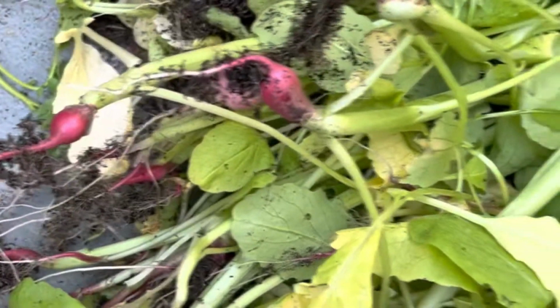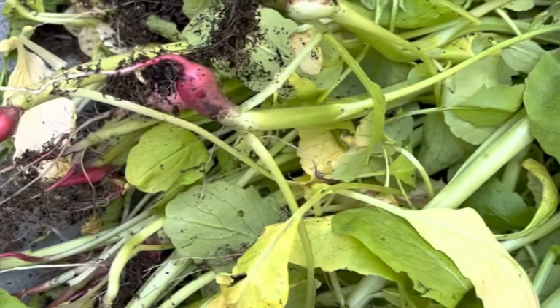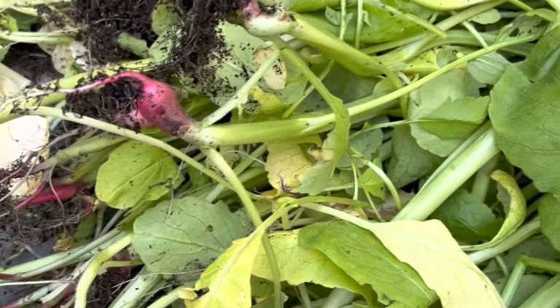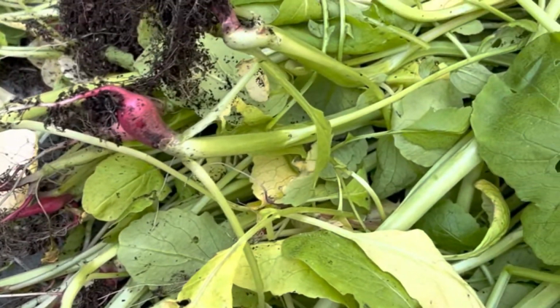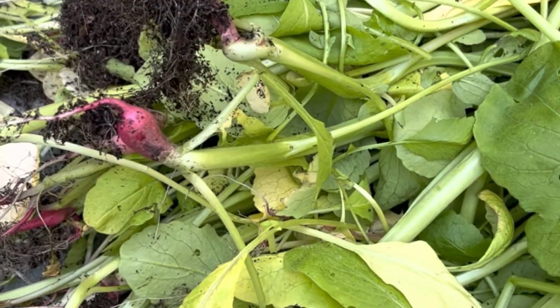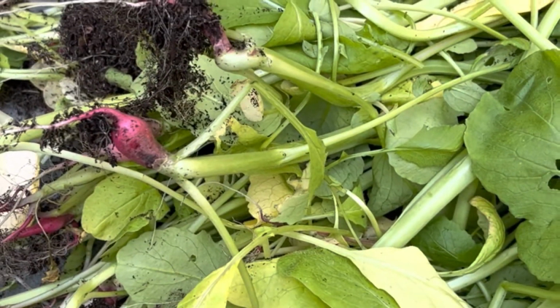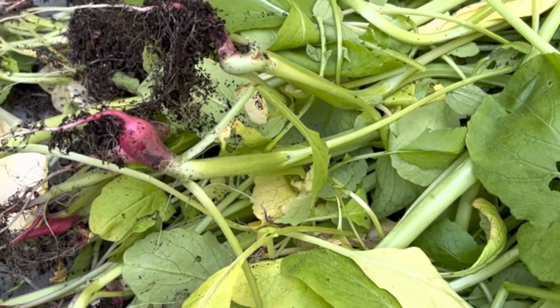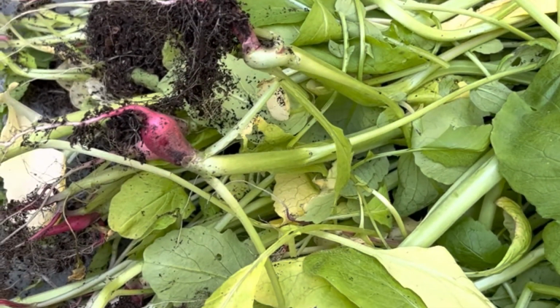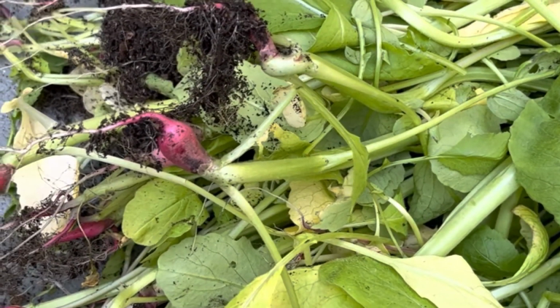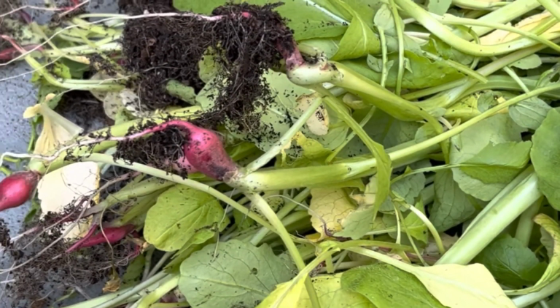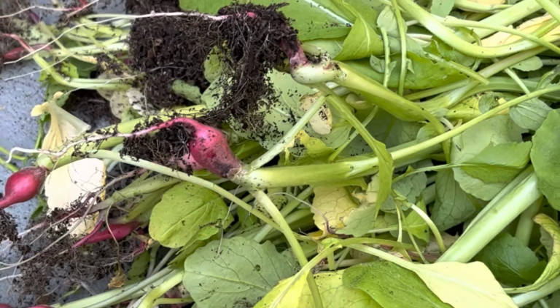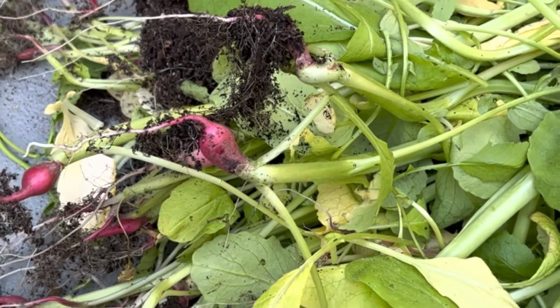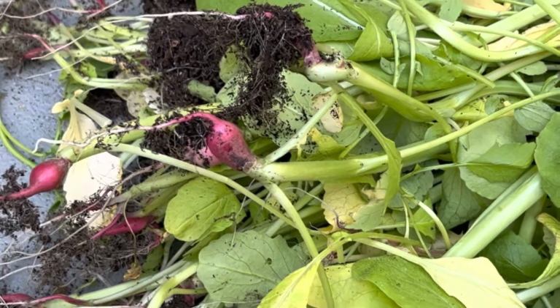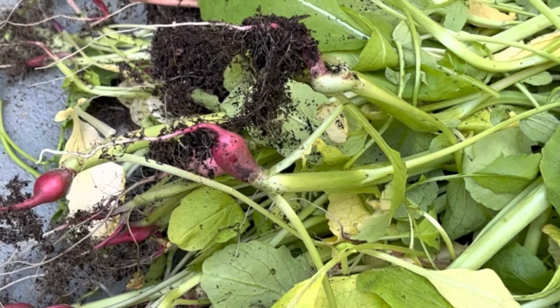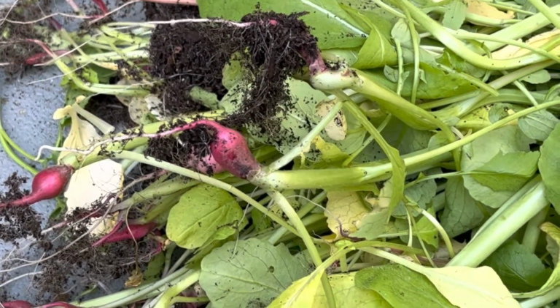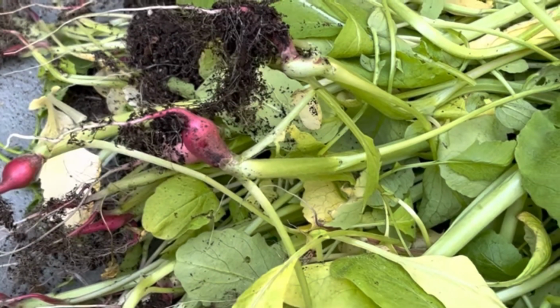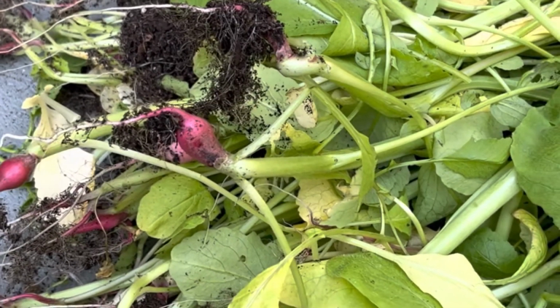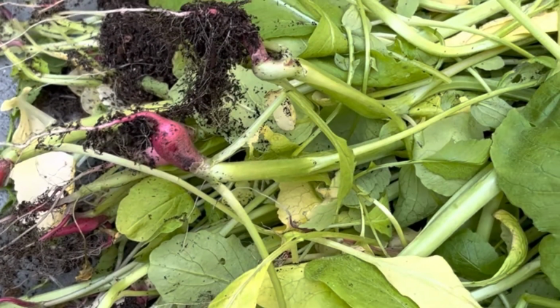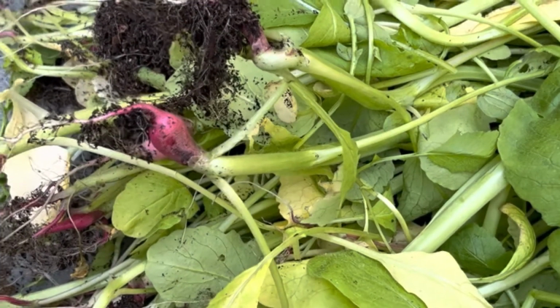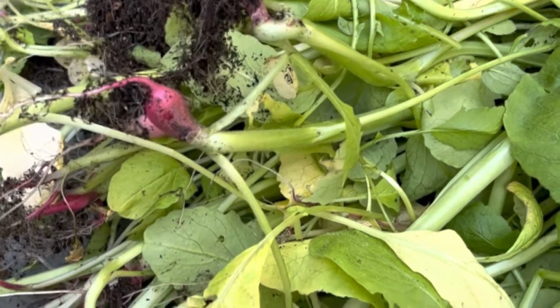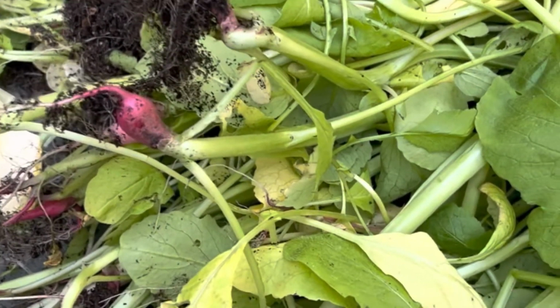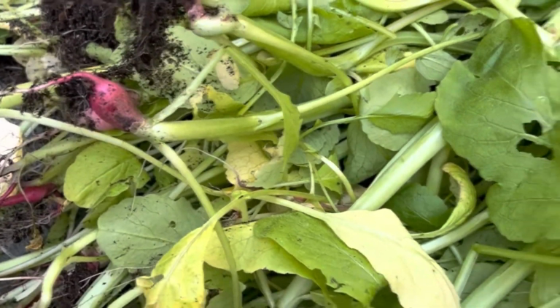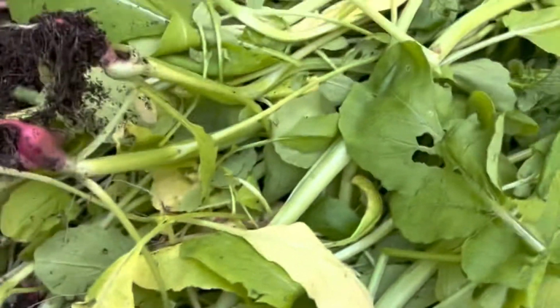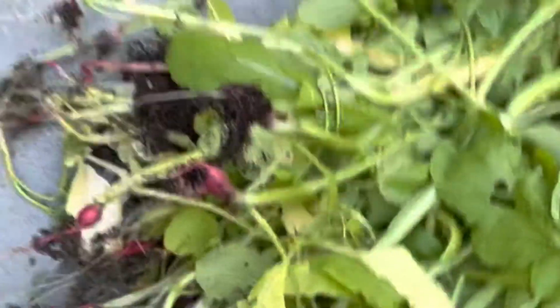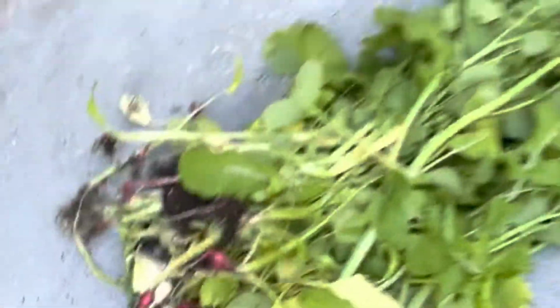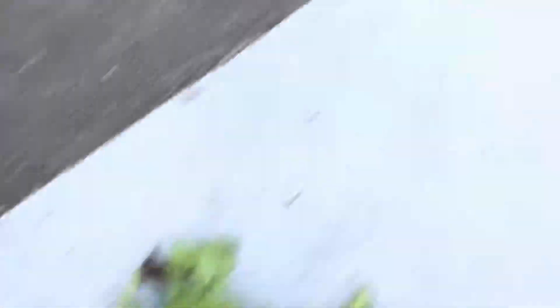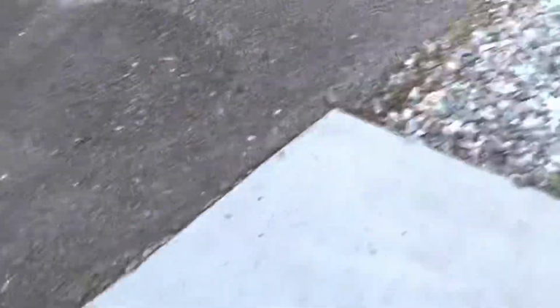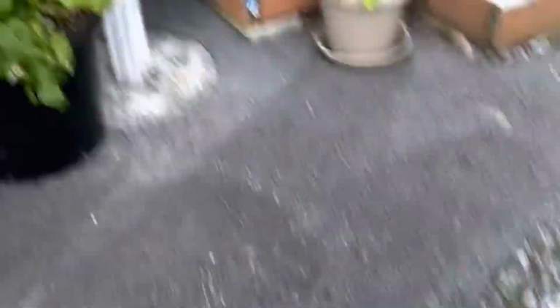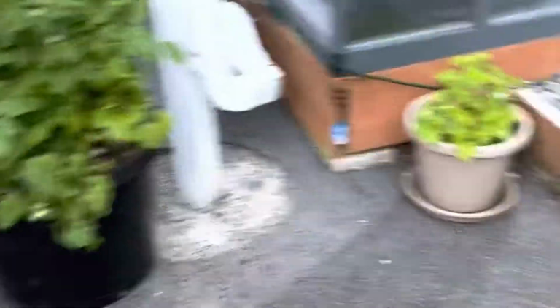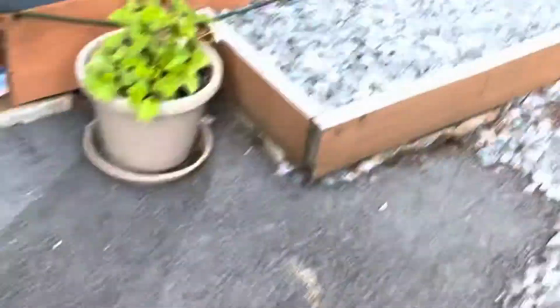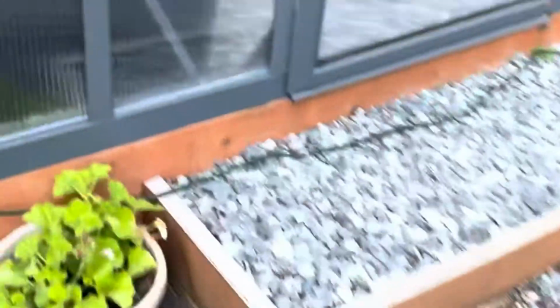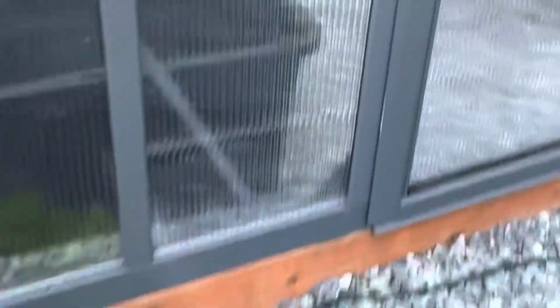Do I recommend crowd seeding growing? If you have the area — yes. Am I going to do it again? Probably not, because these ones are going to go to the chickens. I've got to get my vegetables in for spring, get them planted, and get this greenhouse going.